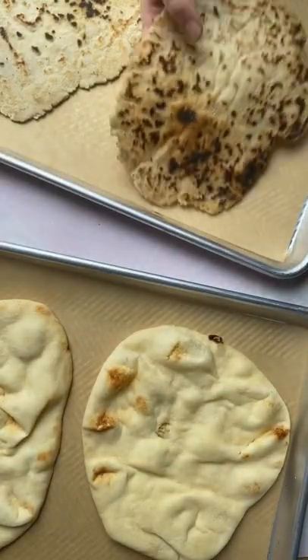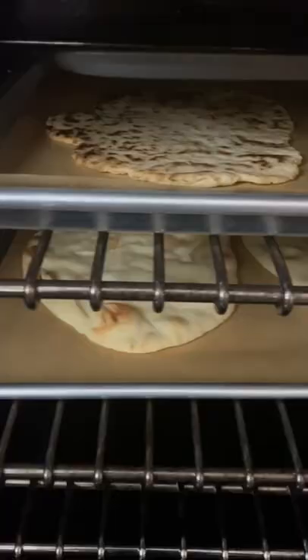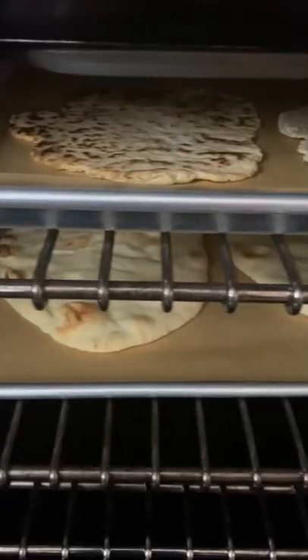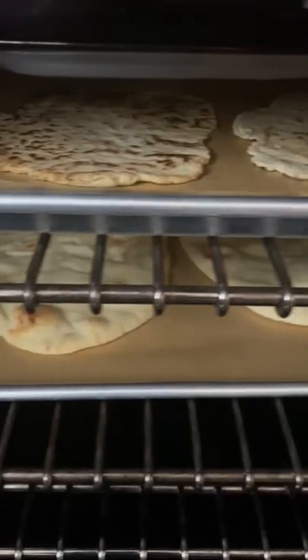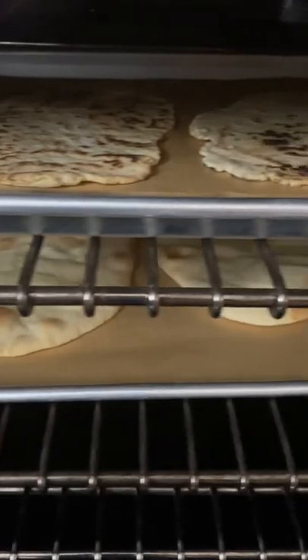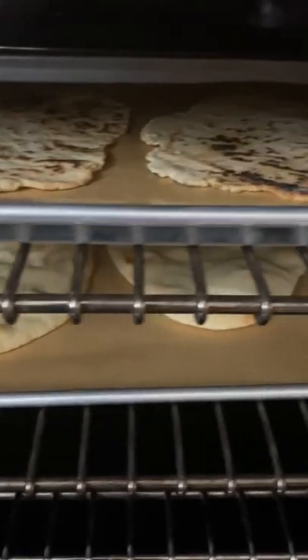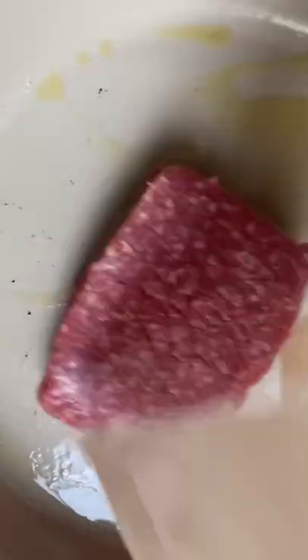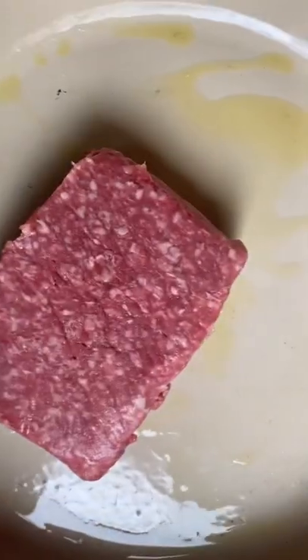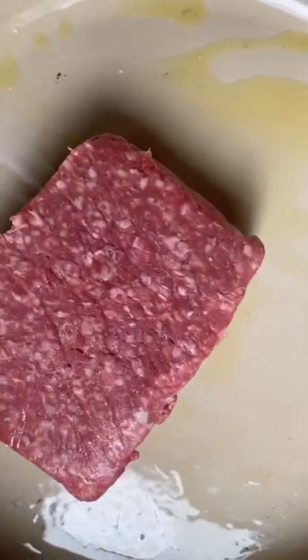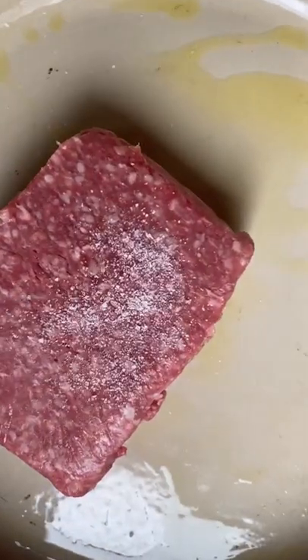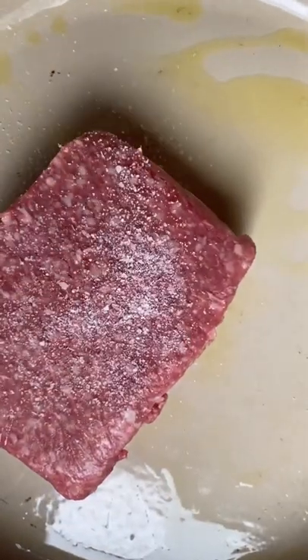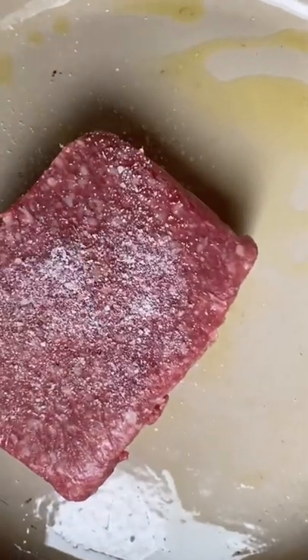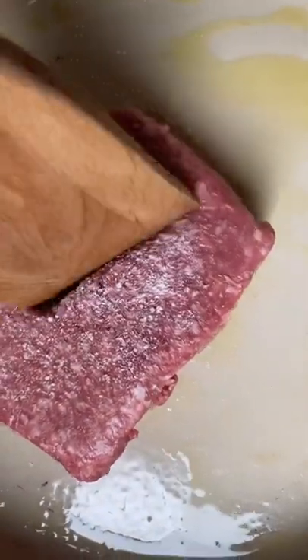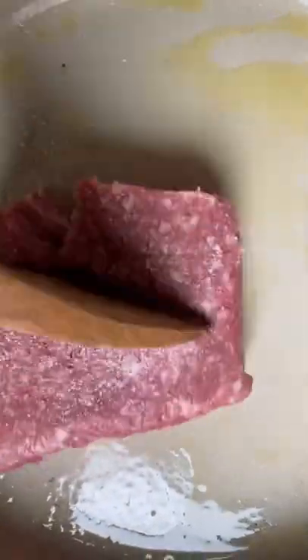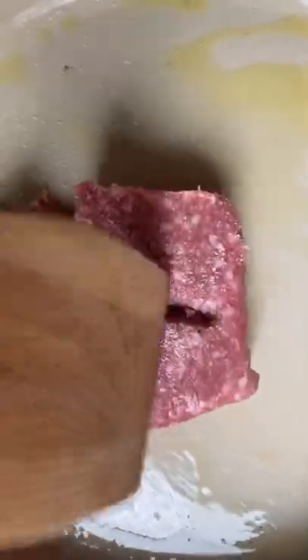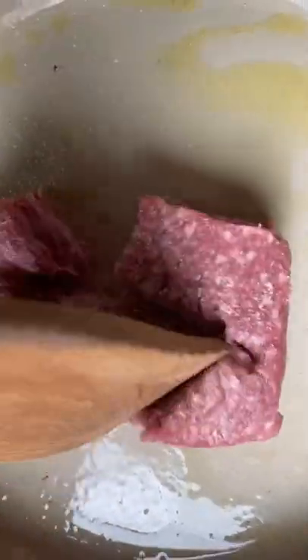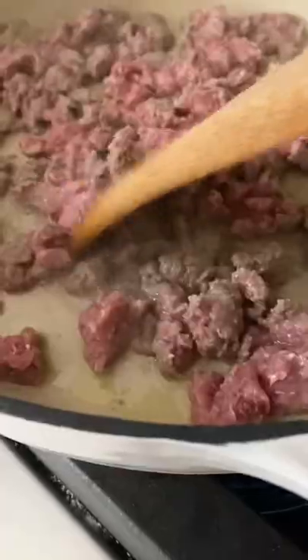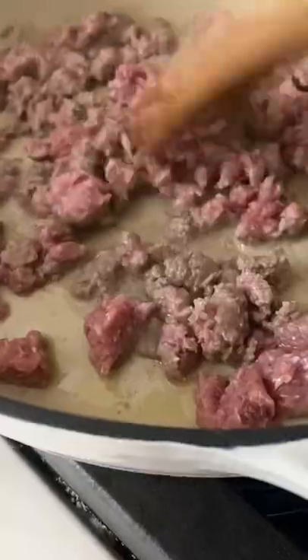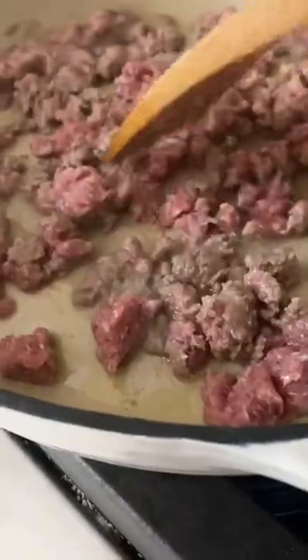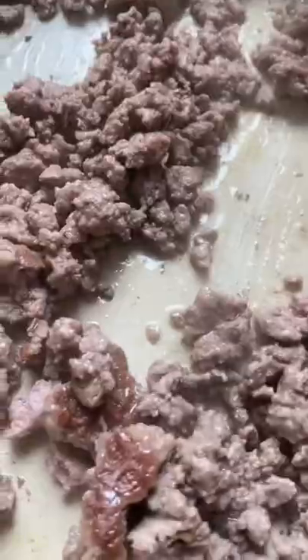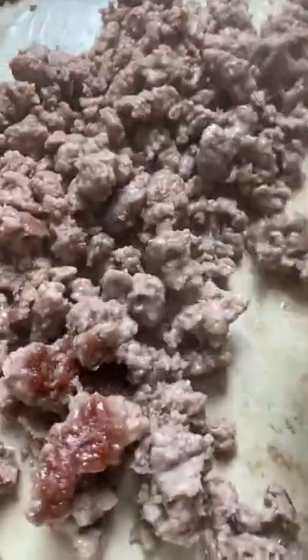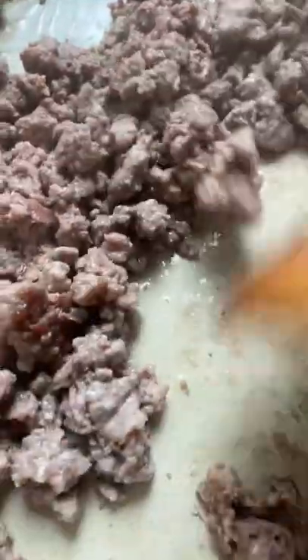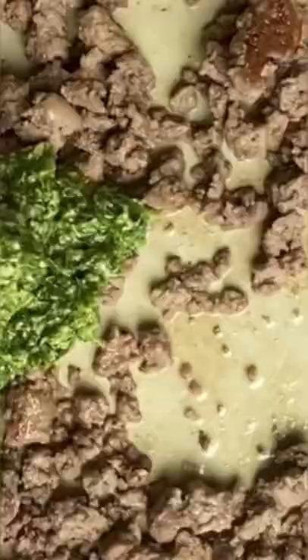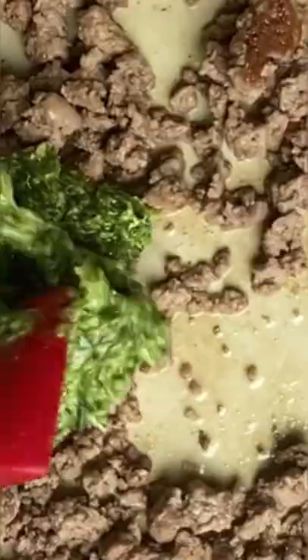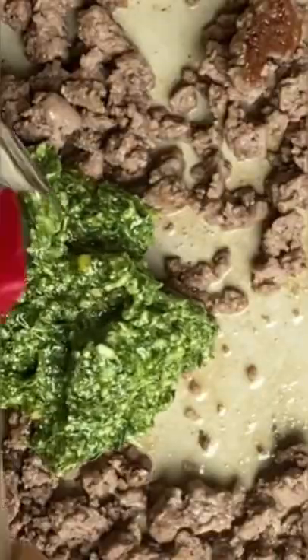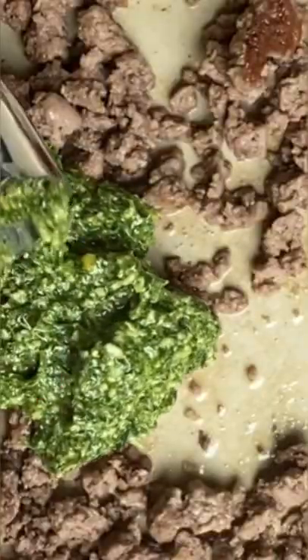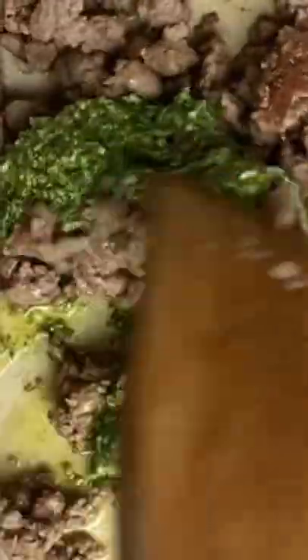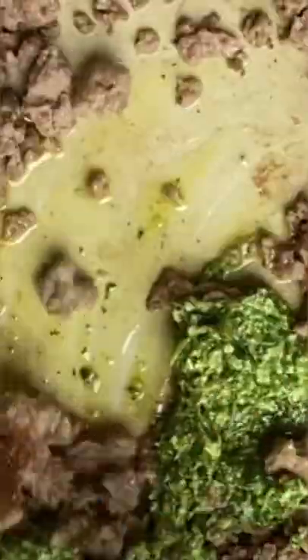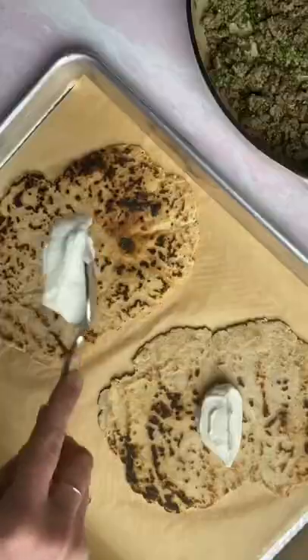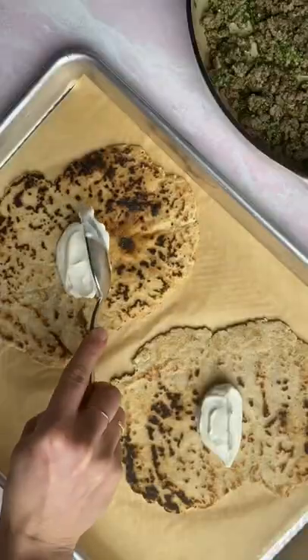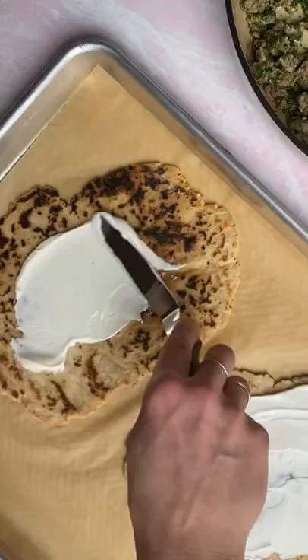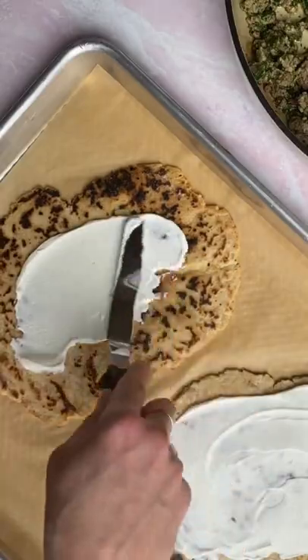You can use store-bought naan bread or my homemade gluten-free flatbreads — I'm gonna make two of each. All you do is cook some ground lamb until it is caramelized and then add fresh mint pesto. This gives the lamb so much flavor.